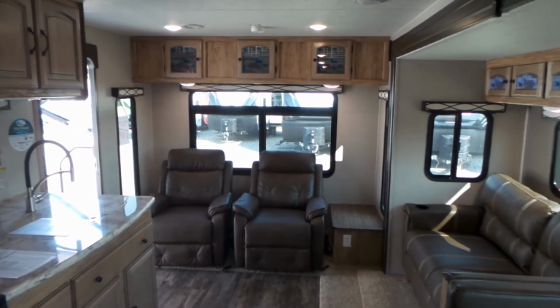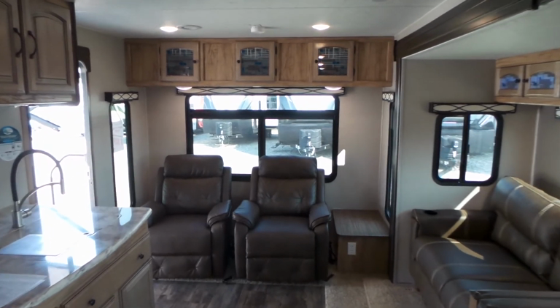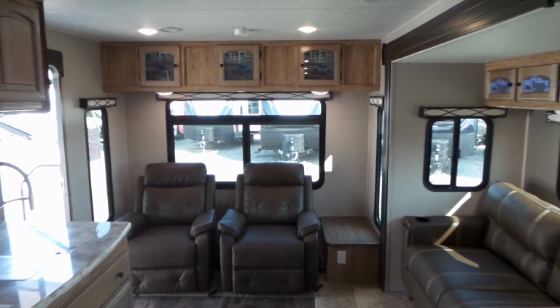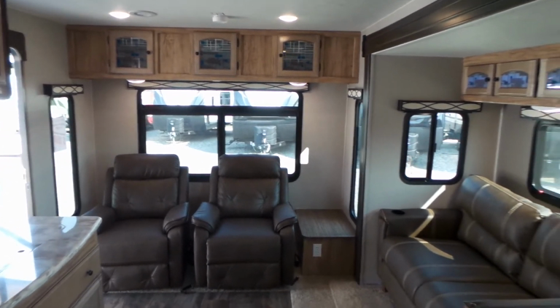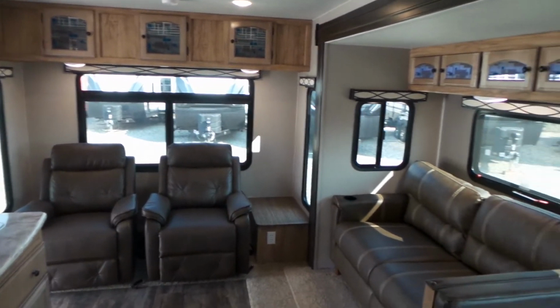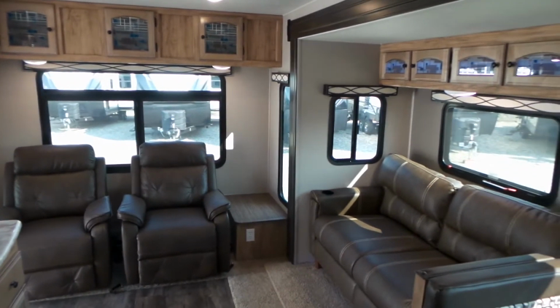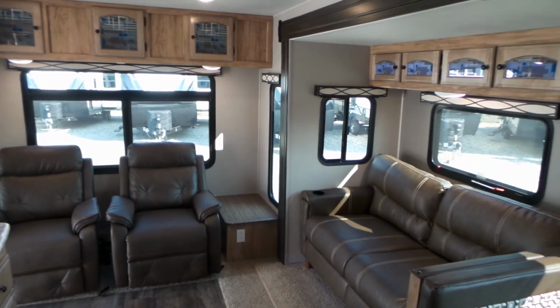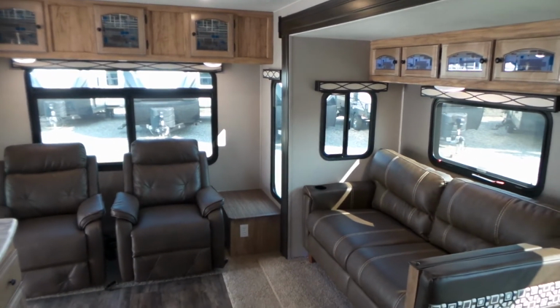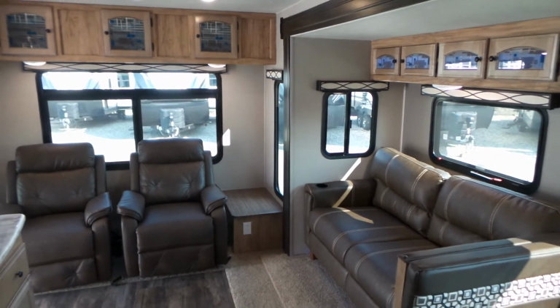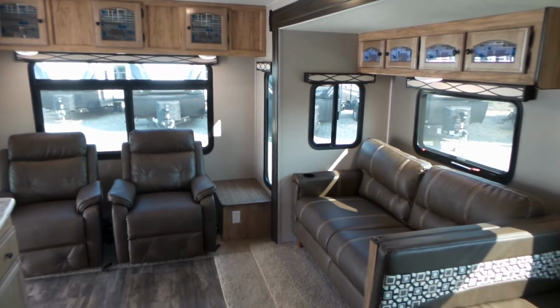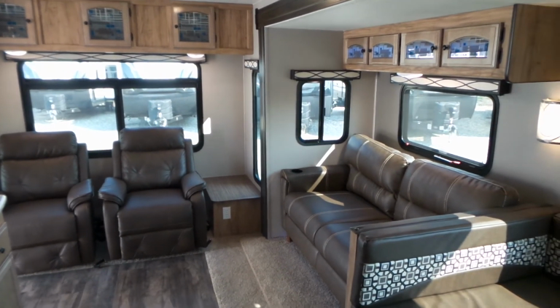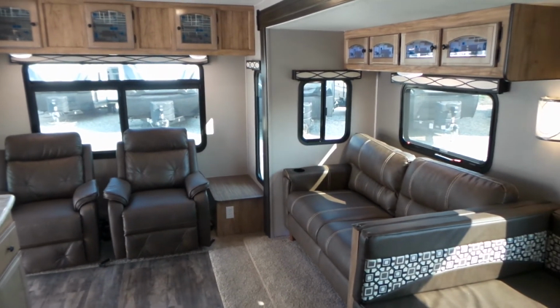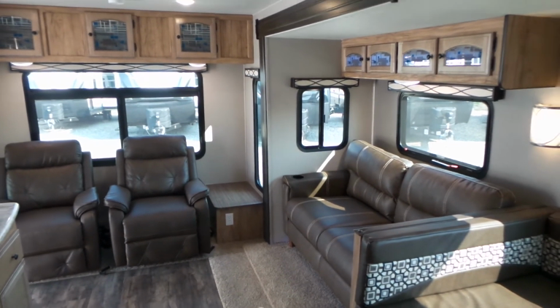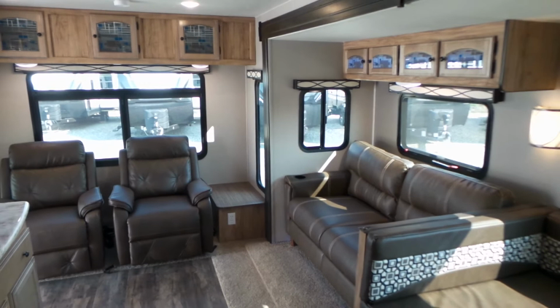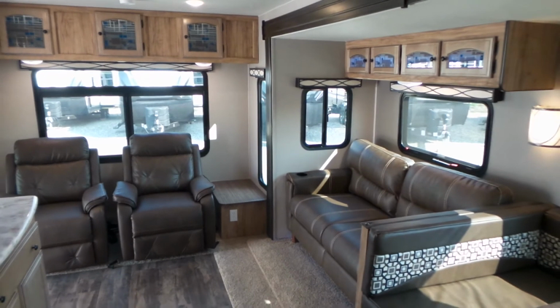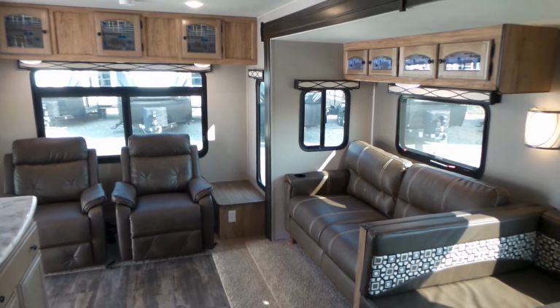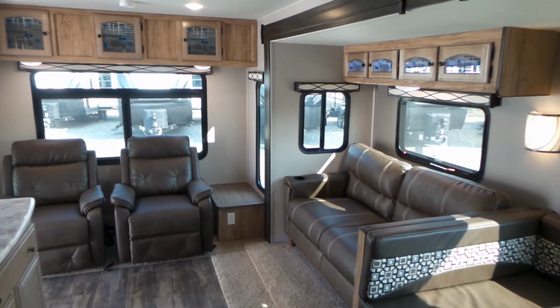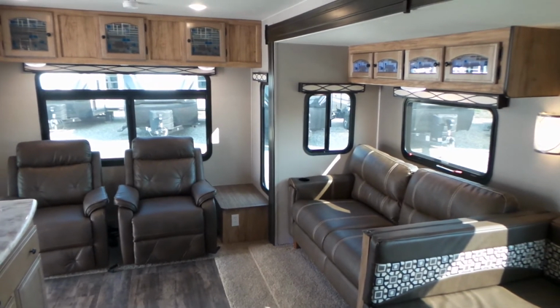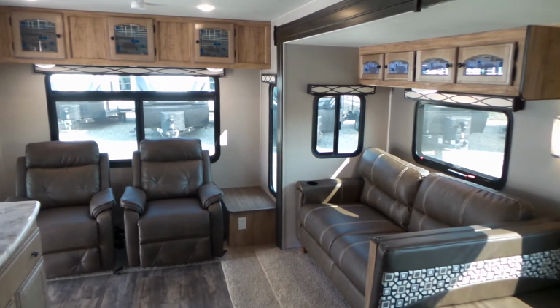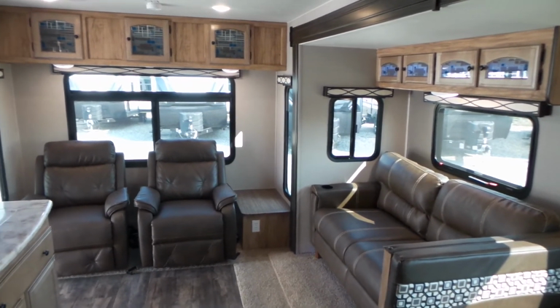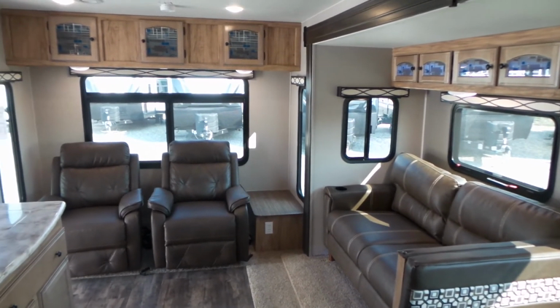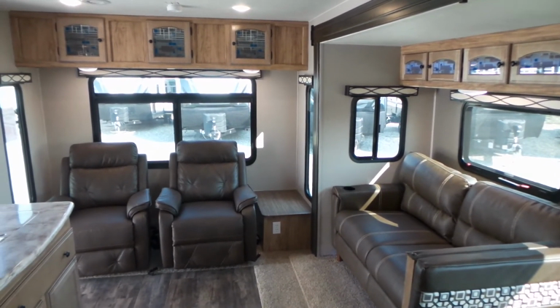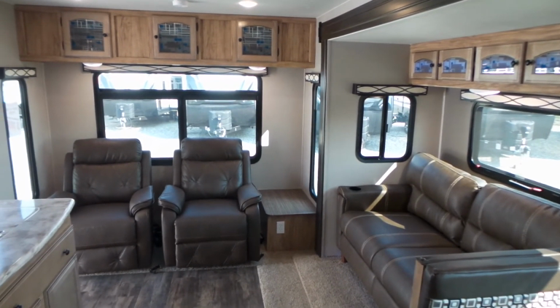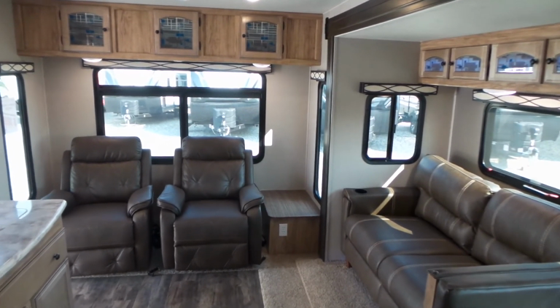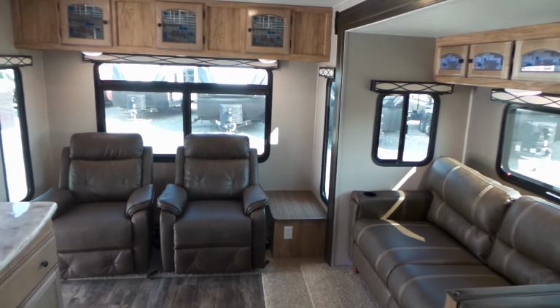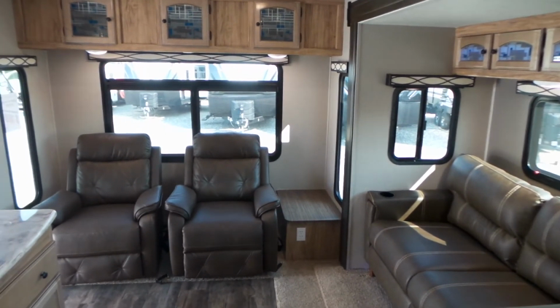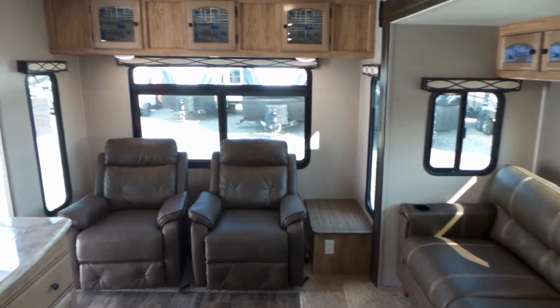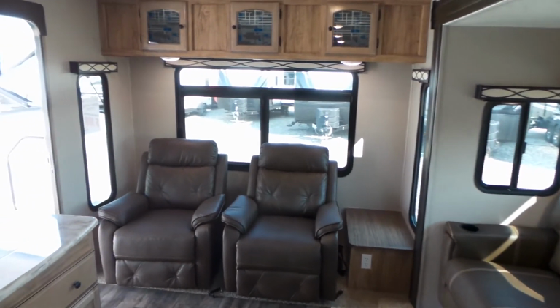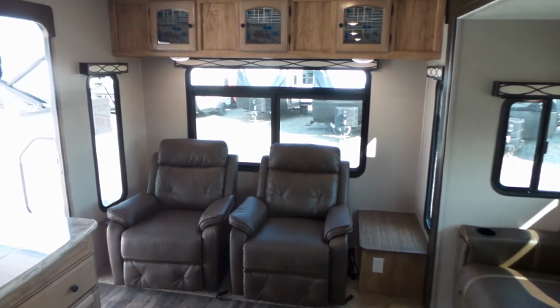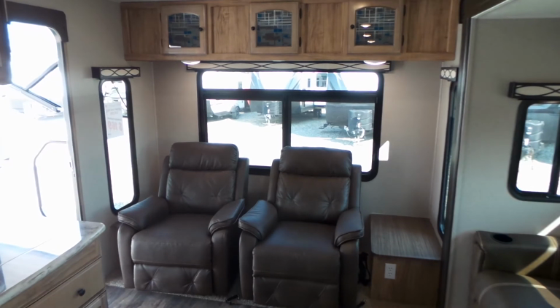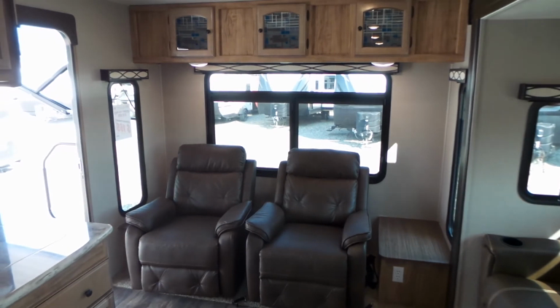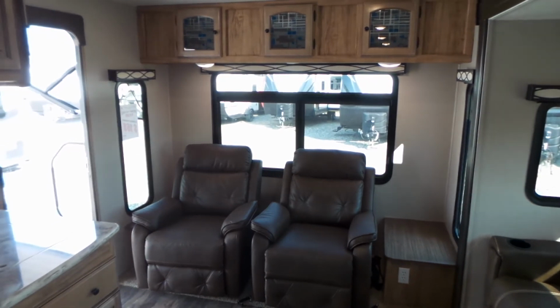If you have any questions, please feel free to give us a shout. You can contact us by email at rosemanrv.com, by phone, or if you're in the area feel free to stop in anytime and one of us will take you through.